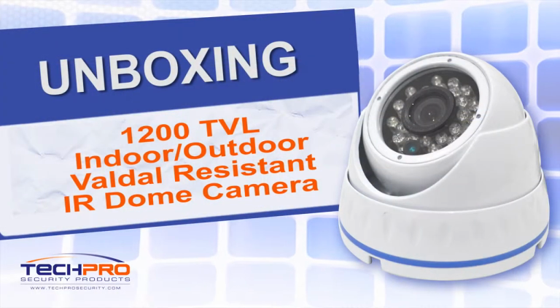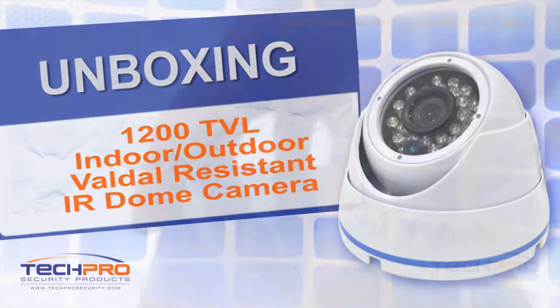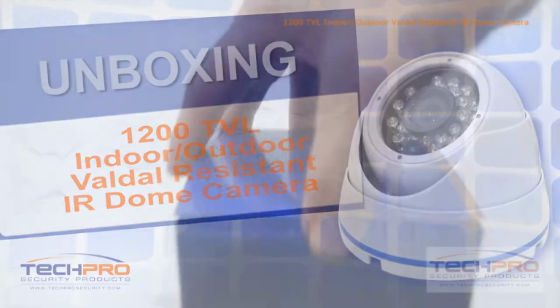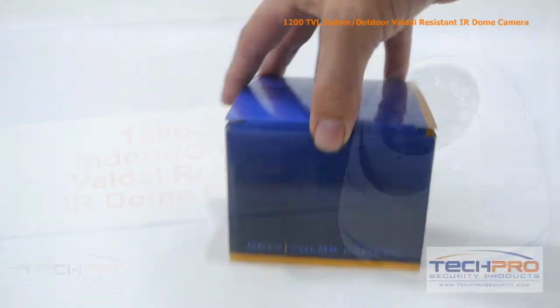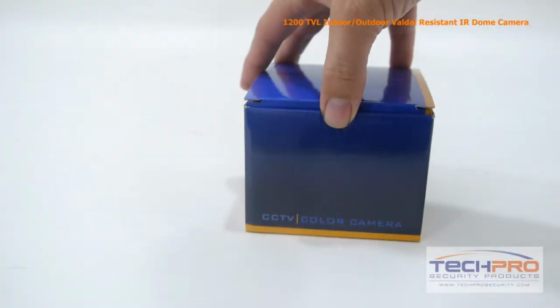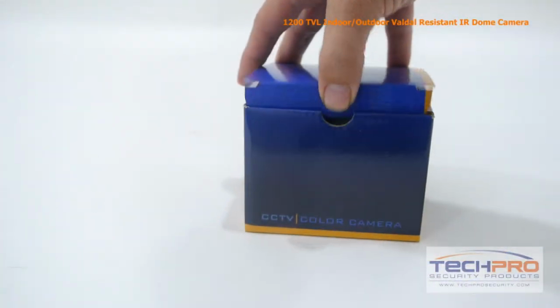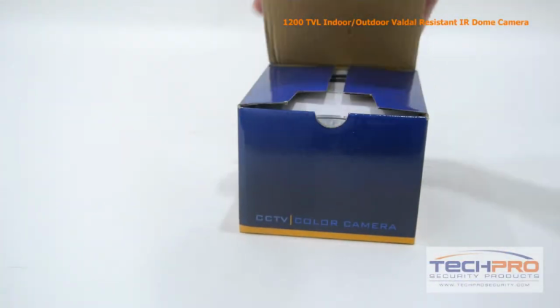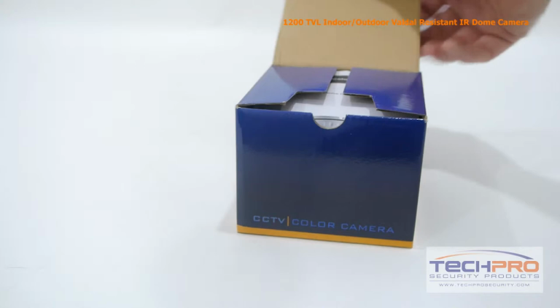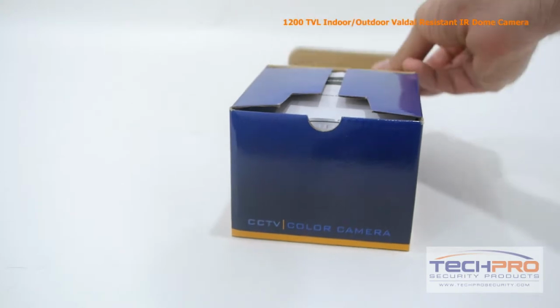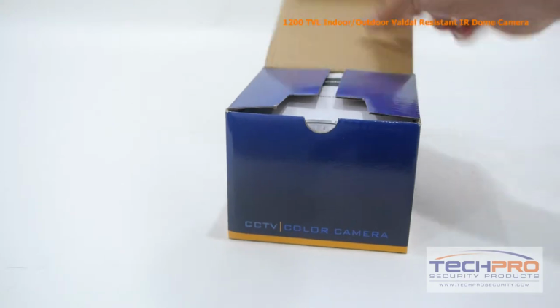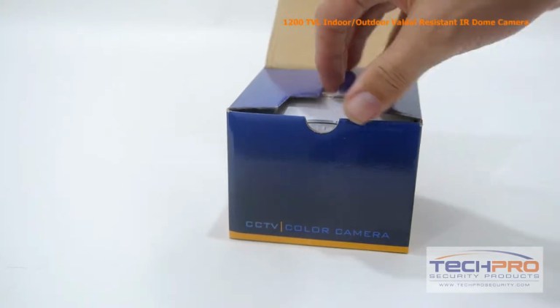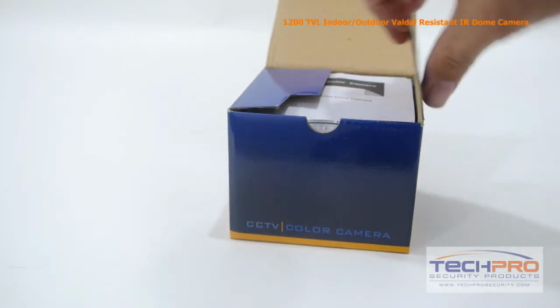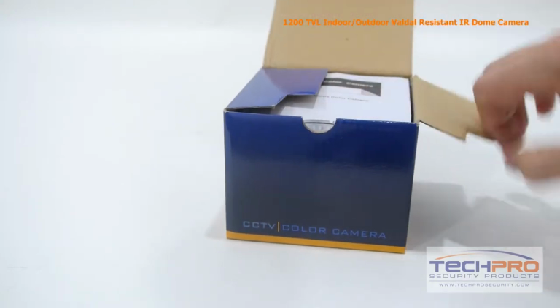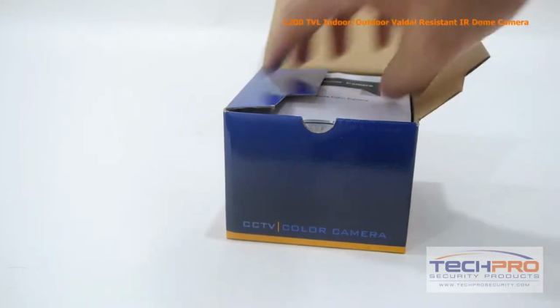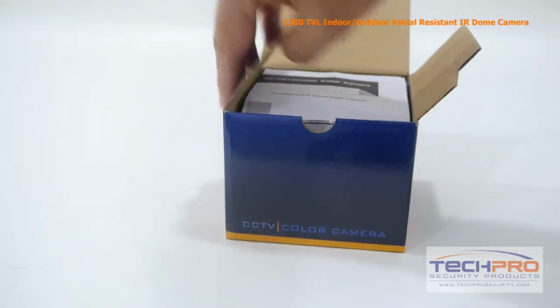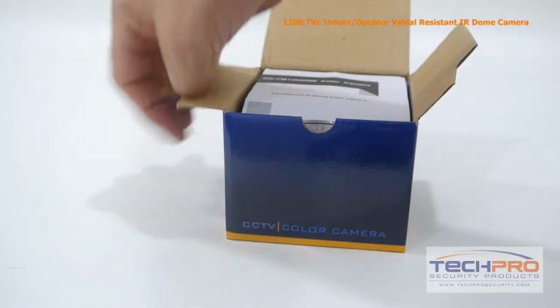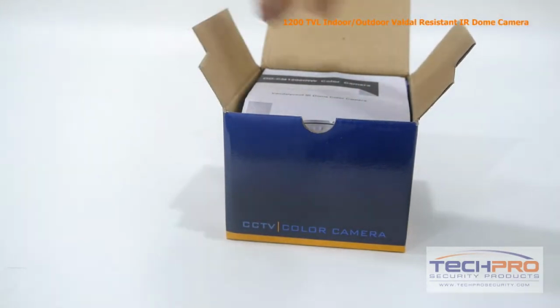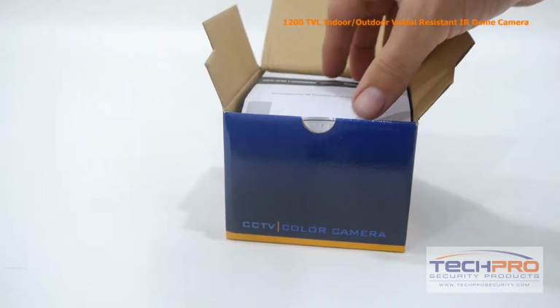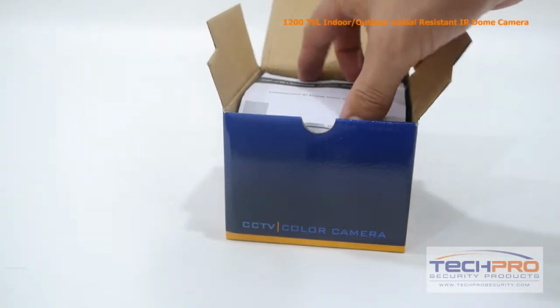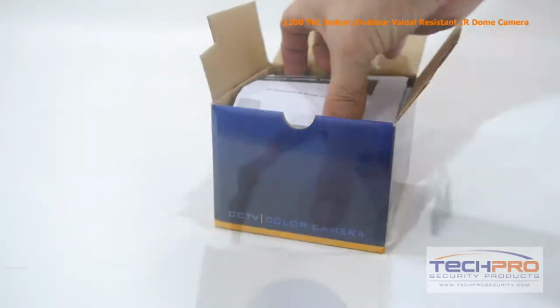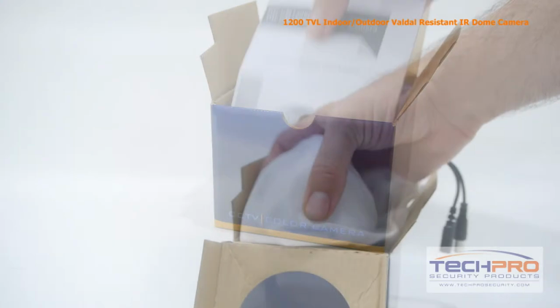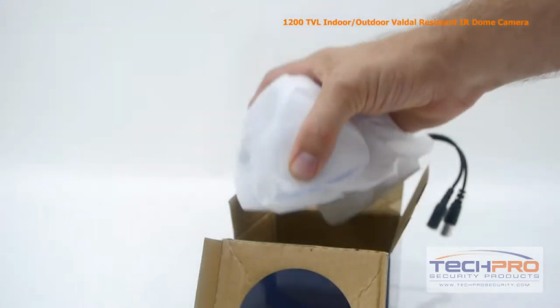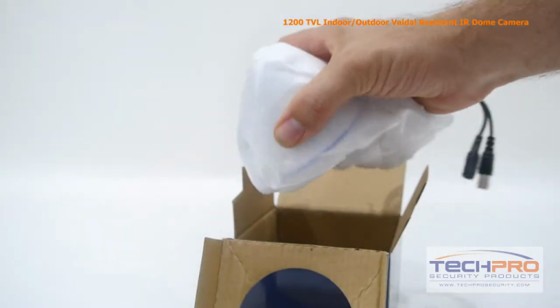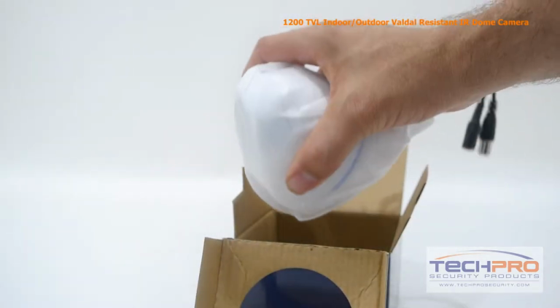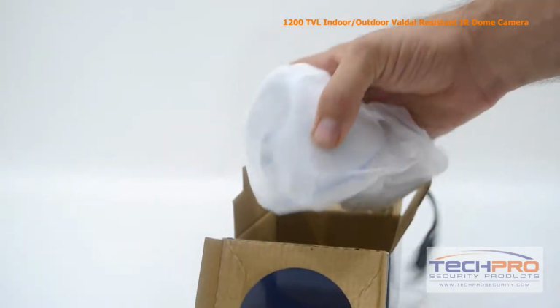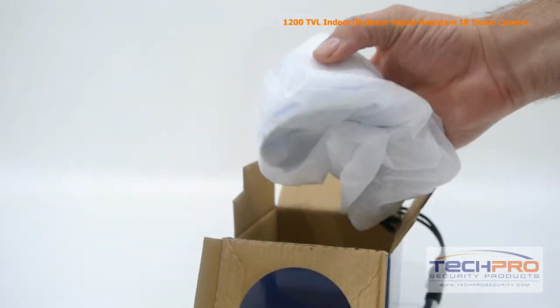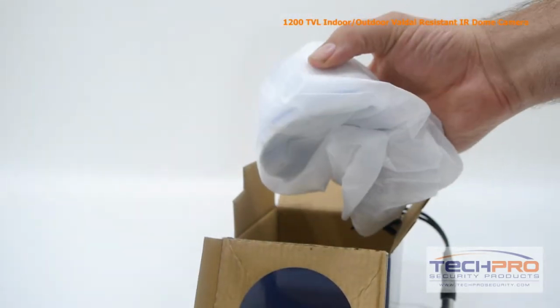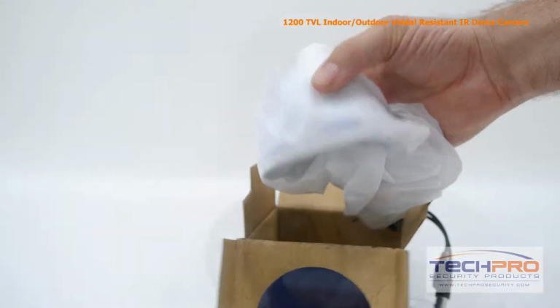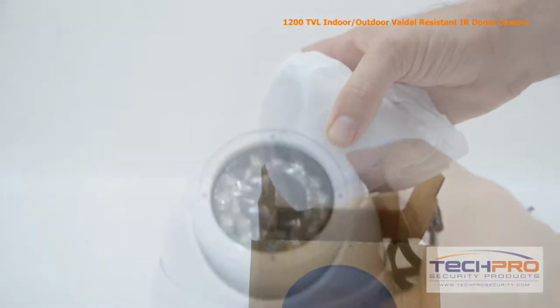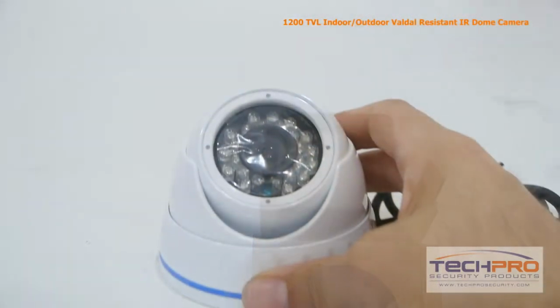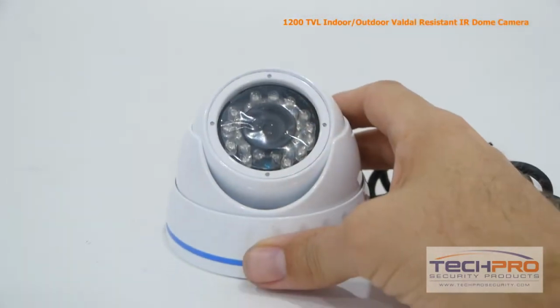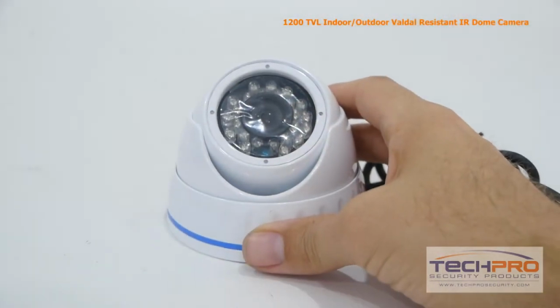This is our 1200 TVL indoor-outdoor vandal-resistant dome security camera. It comes equipped with a 1/3rd inch CMOS image sensor, a 3.6 millimeter fixed lens, and a 50 foot infrared imaging distance at night.